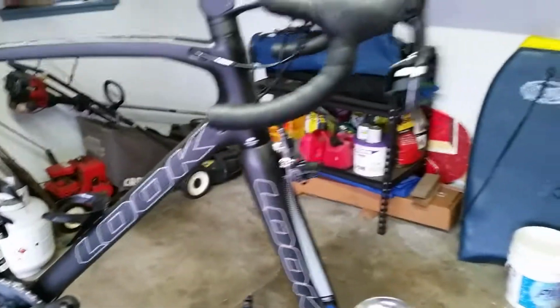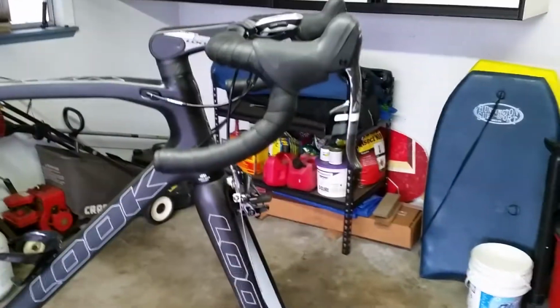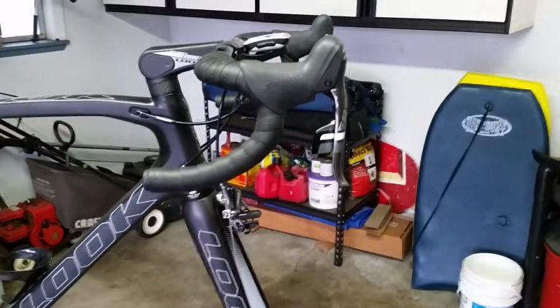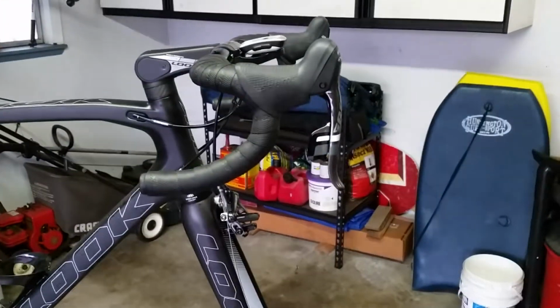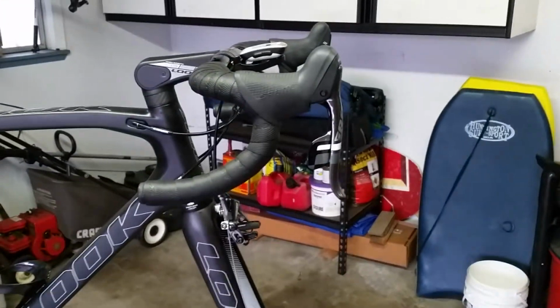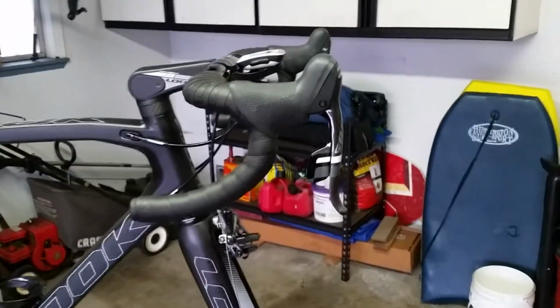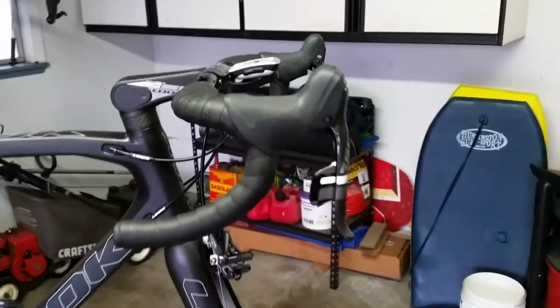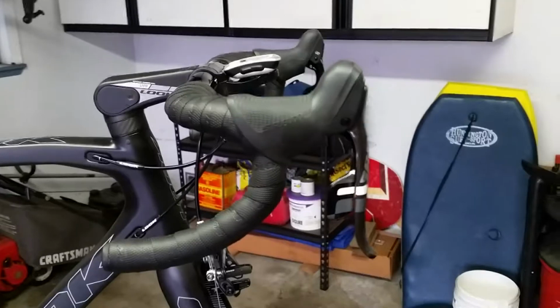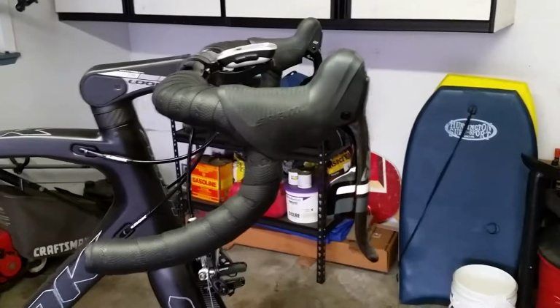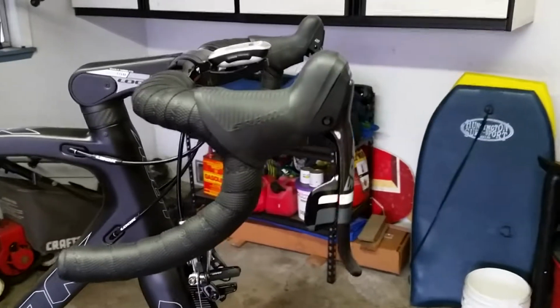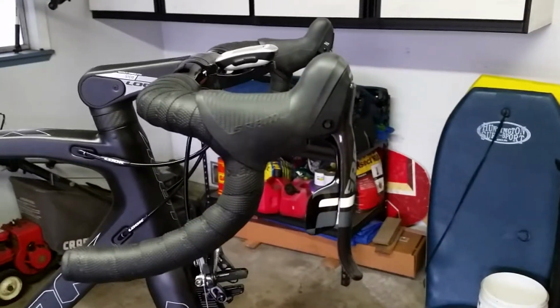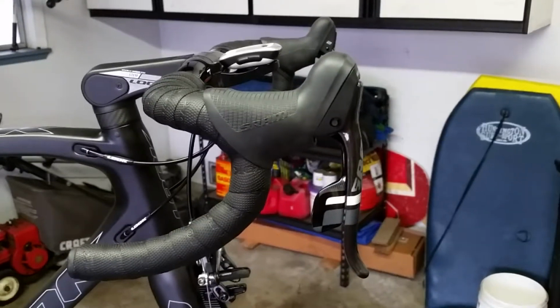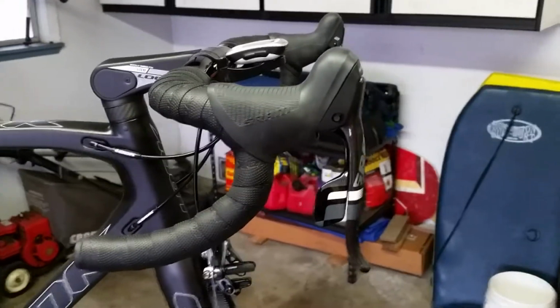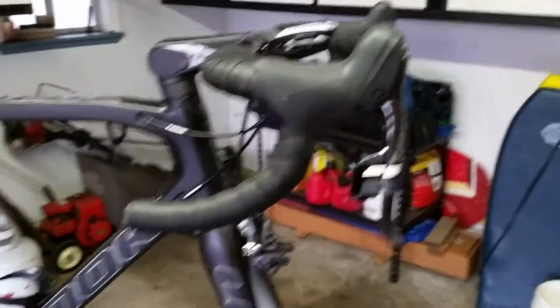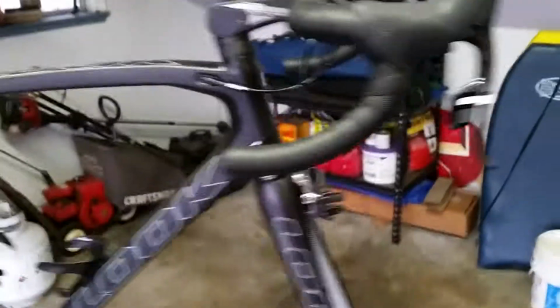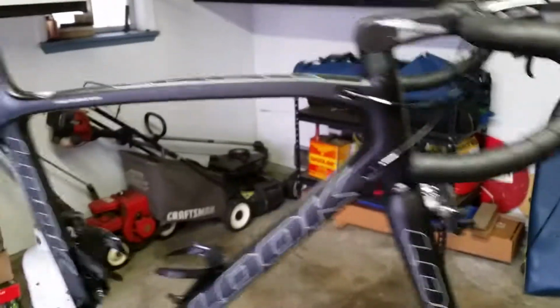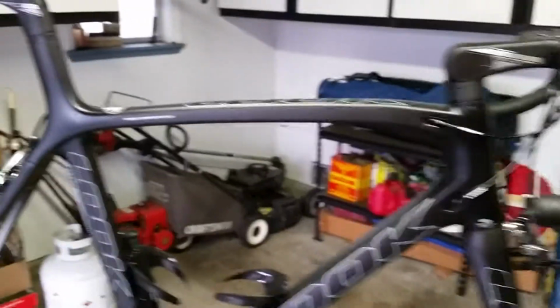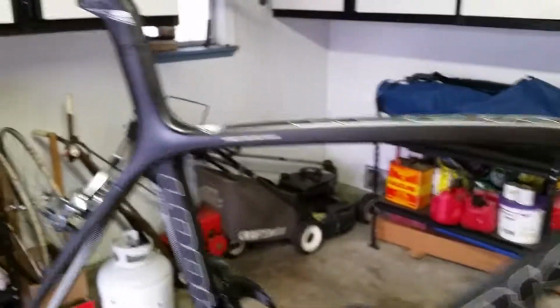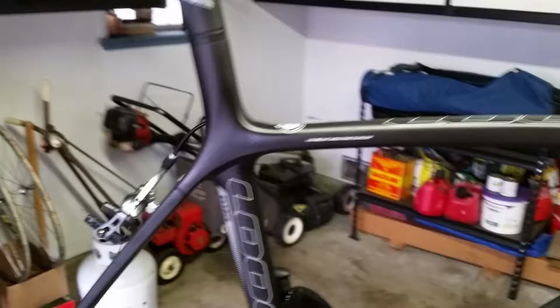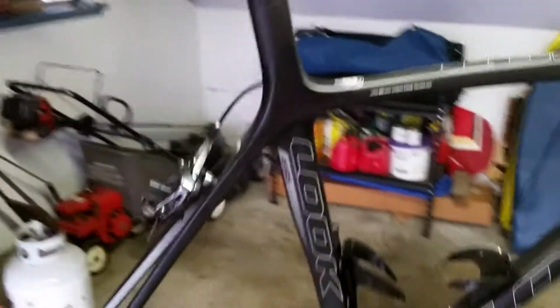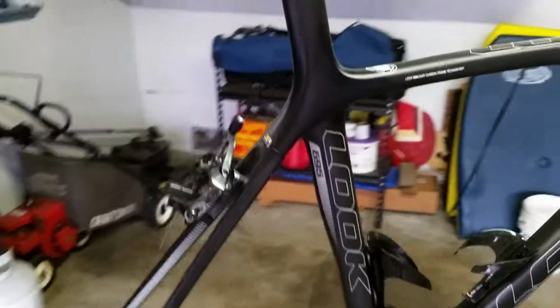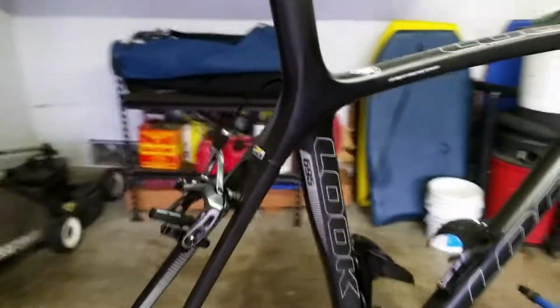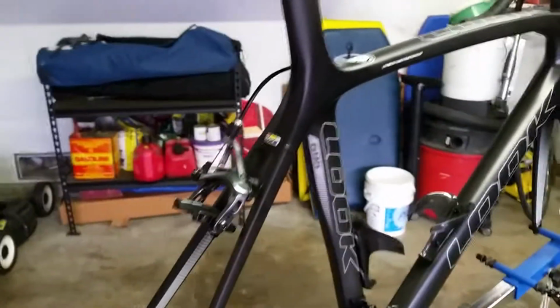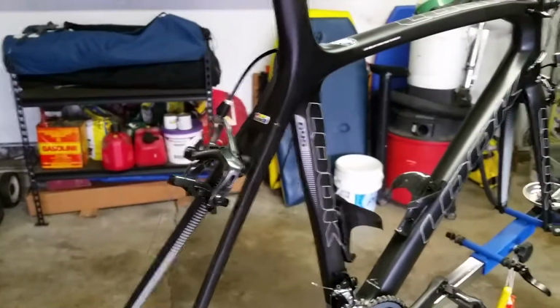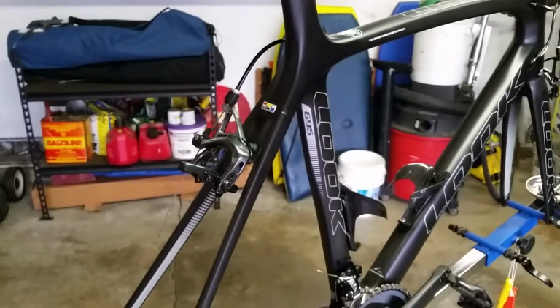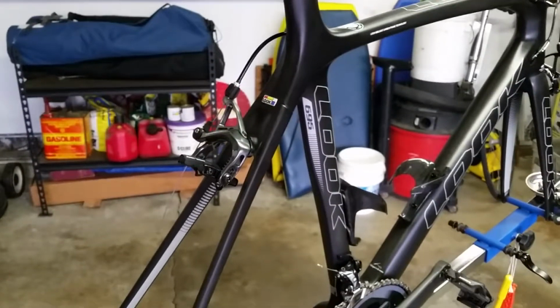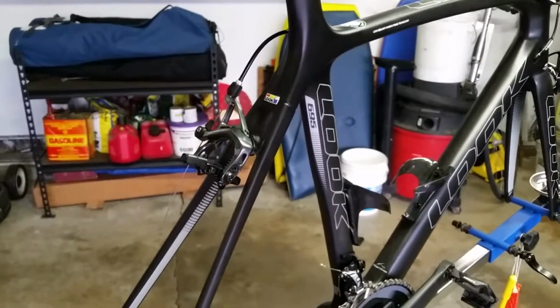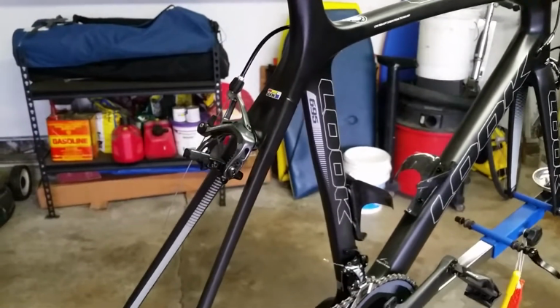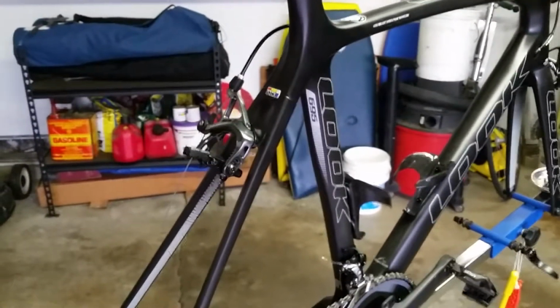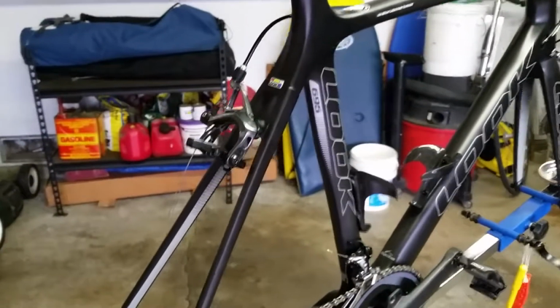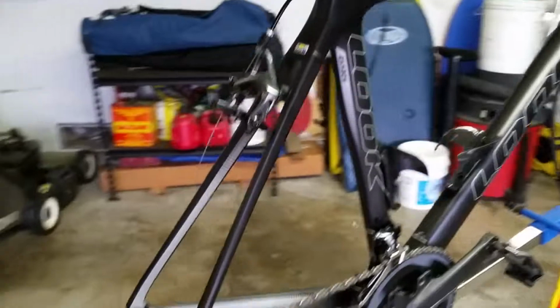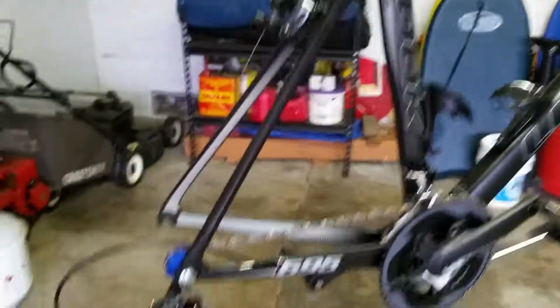Shifting is a little noisy, but it works — it's very crisp. I think the colors of the components go well with the bike.